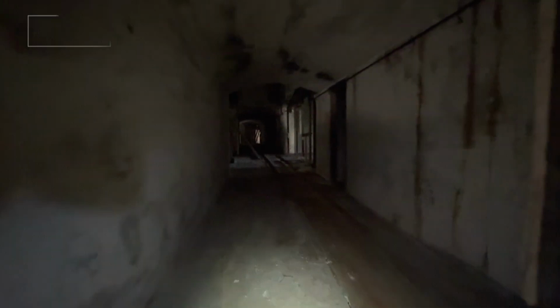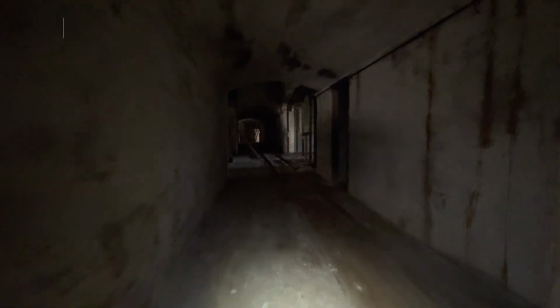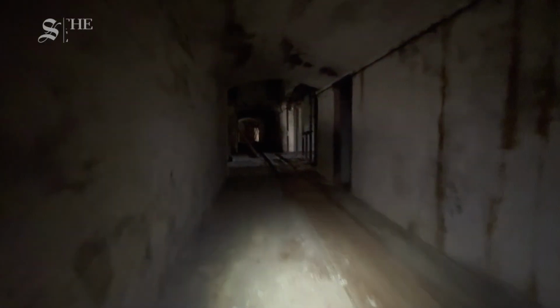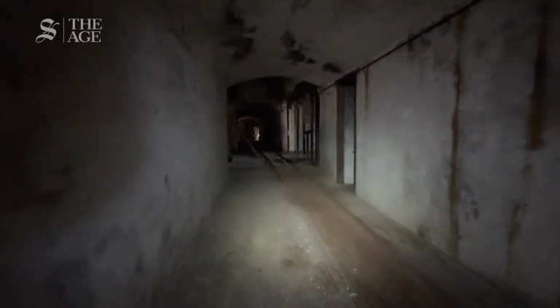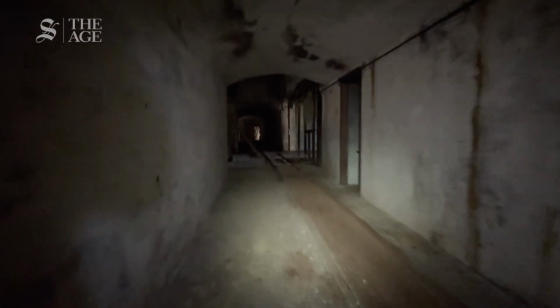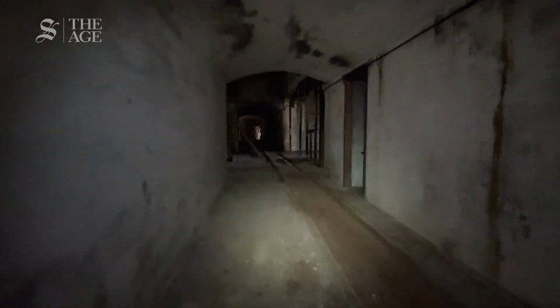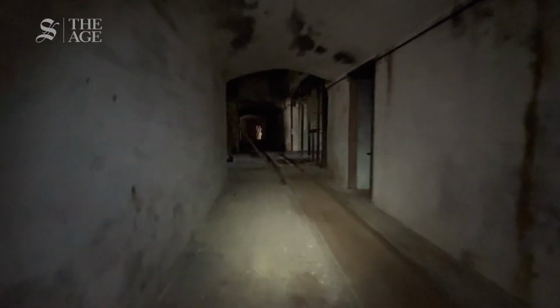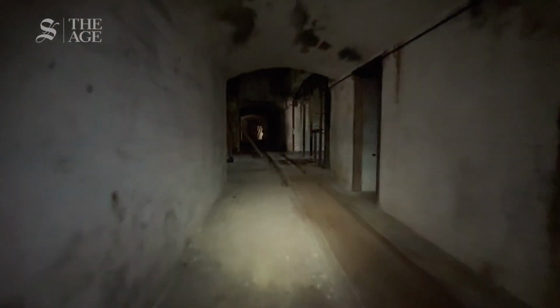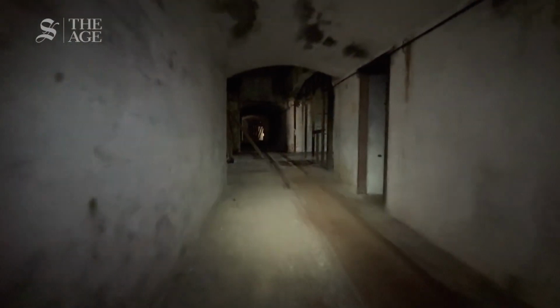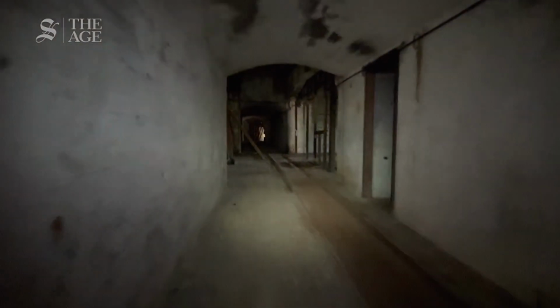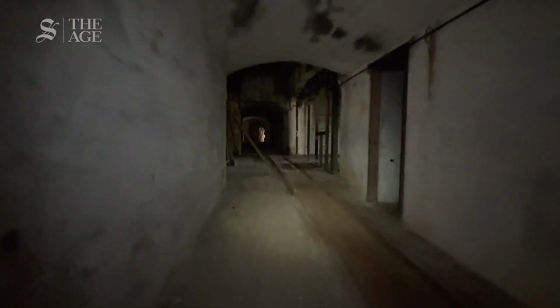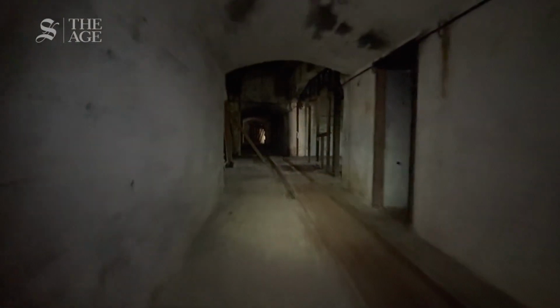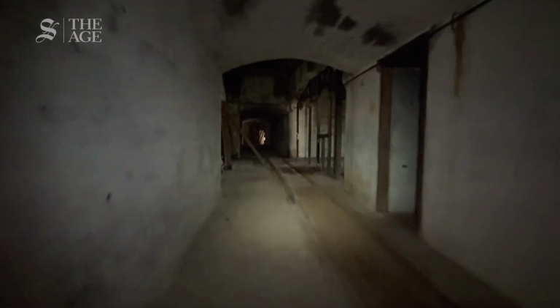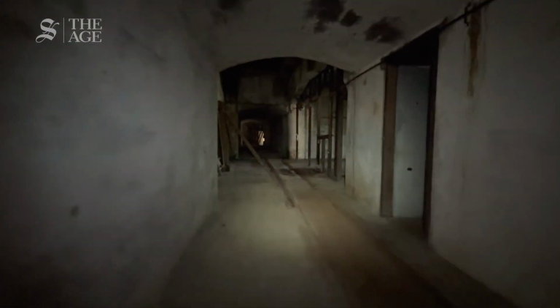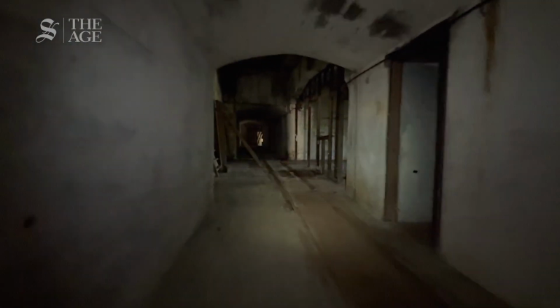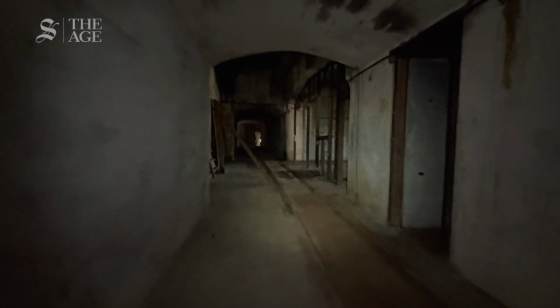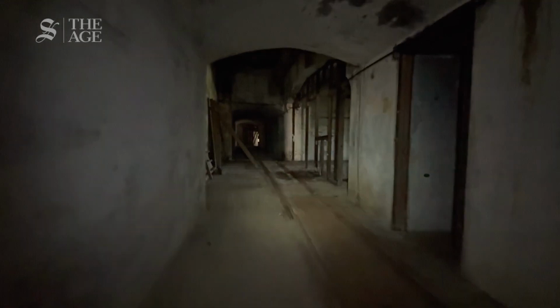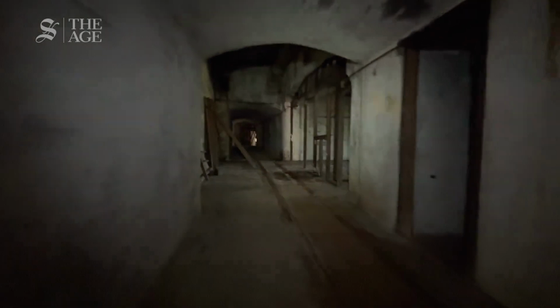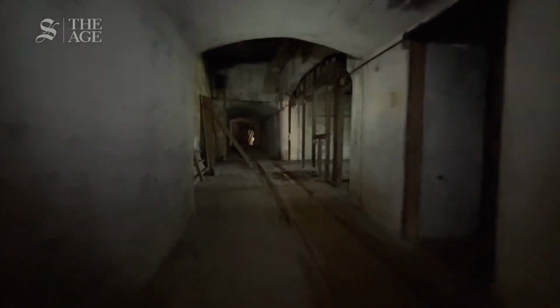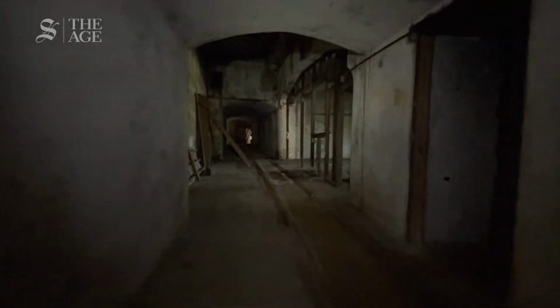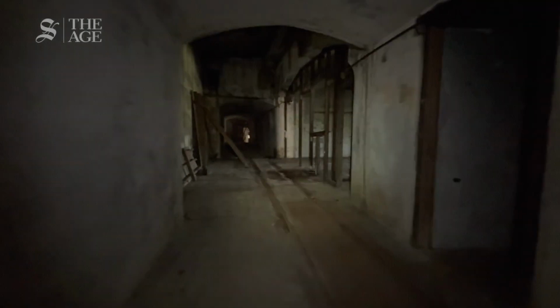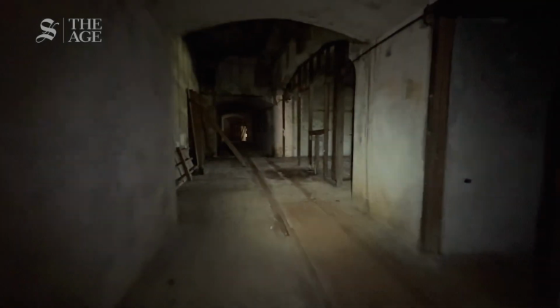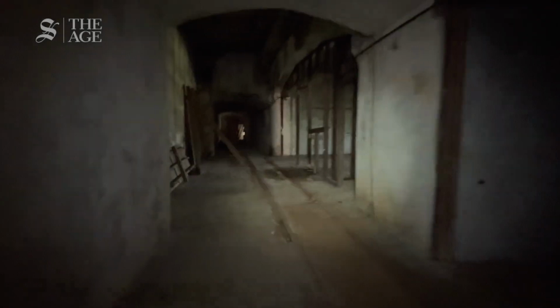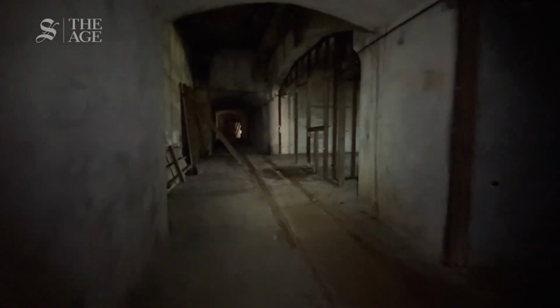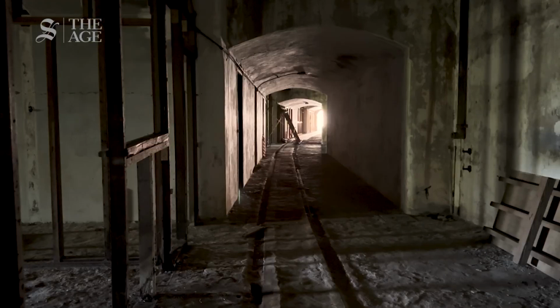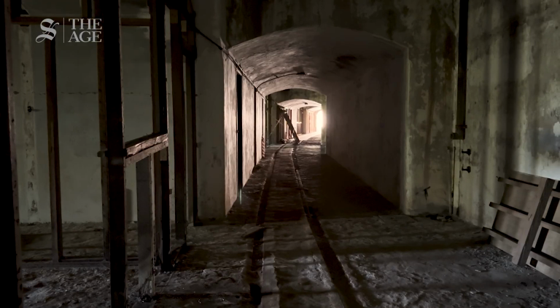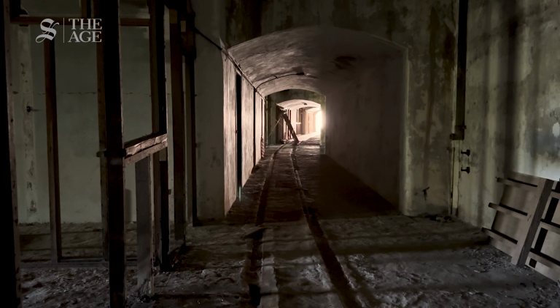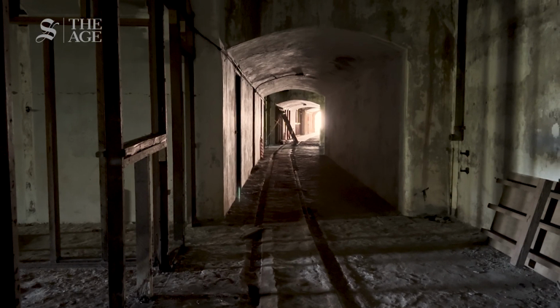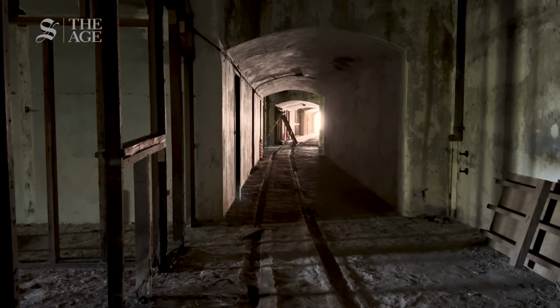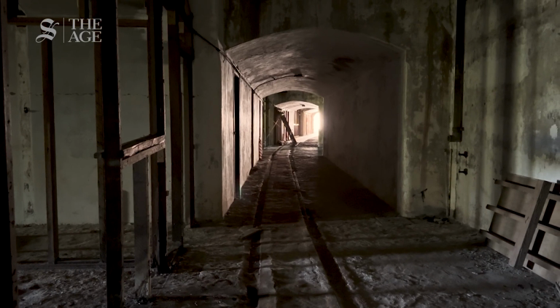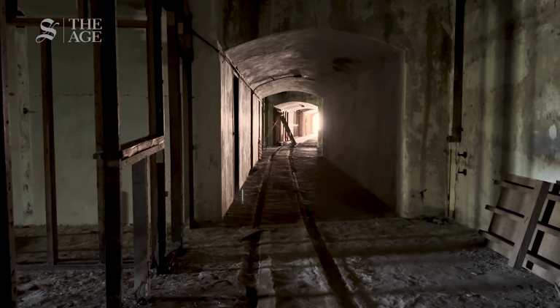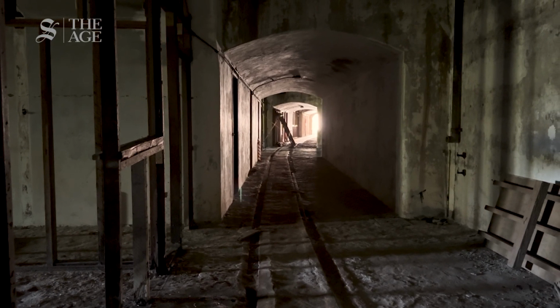This tunnel has been off limits to the public for almost four years over safety concerns. Now there is a glimmer of hope that it might eventually reopen.